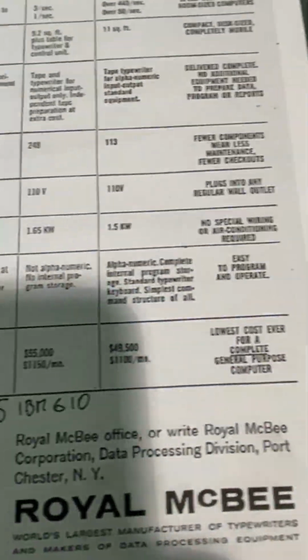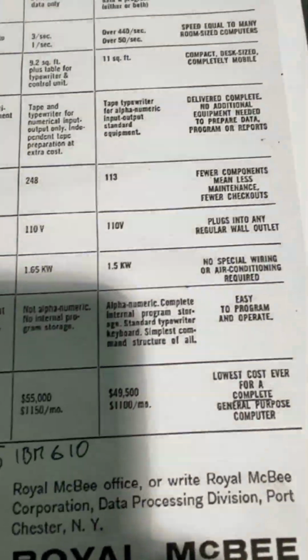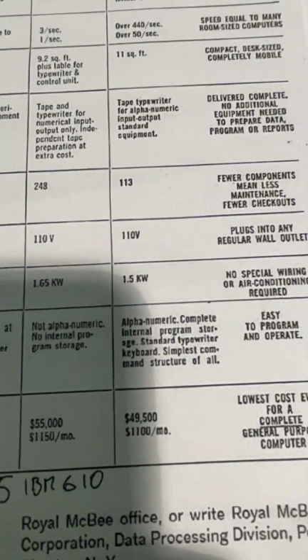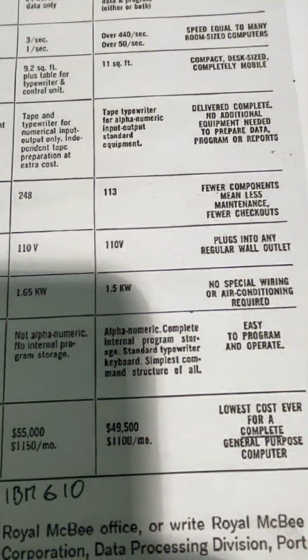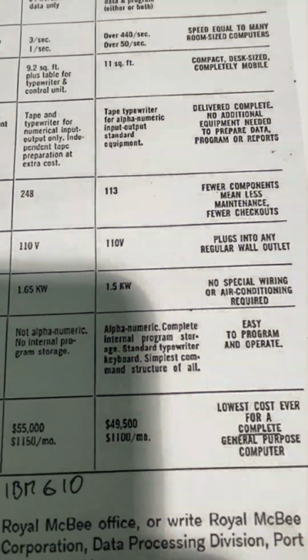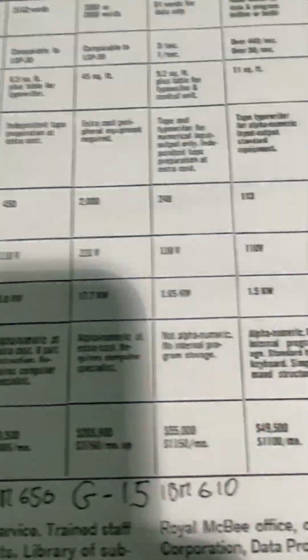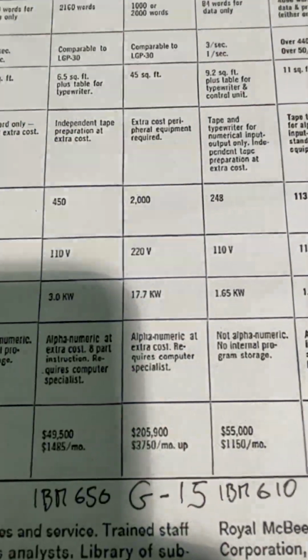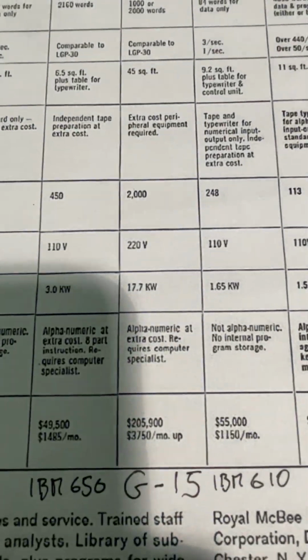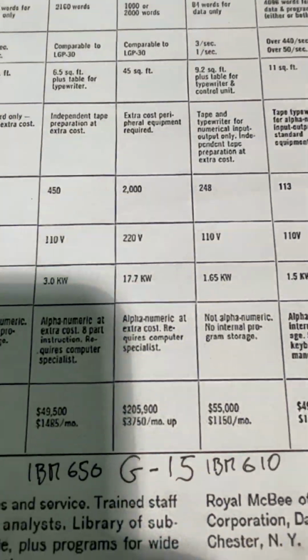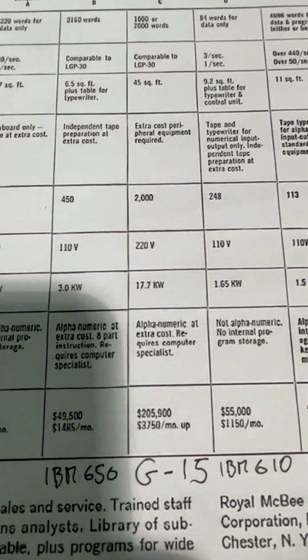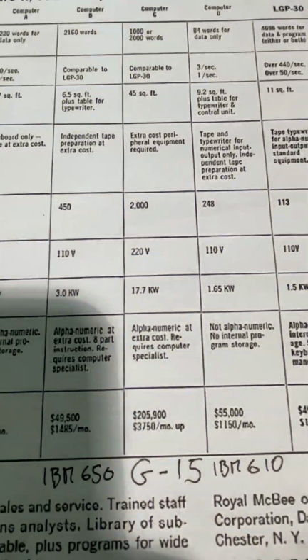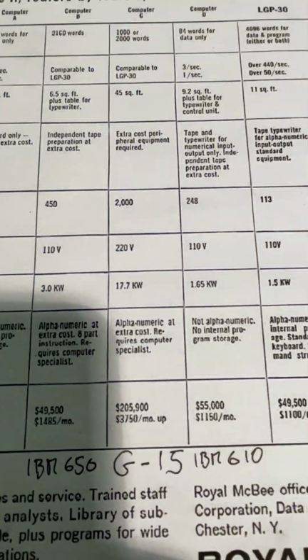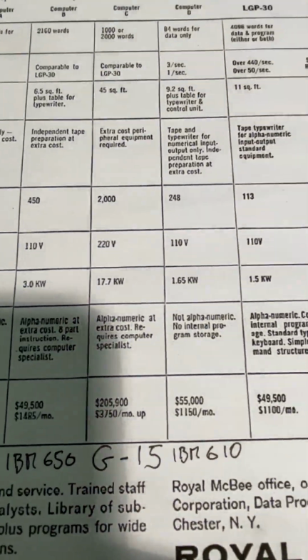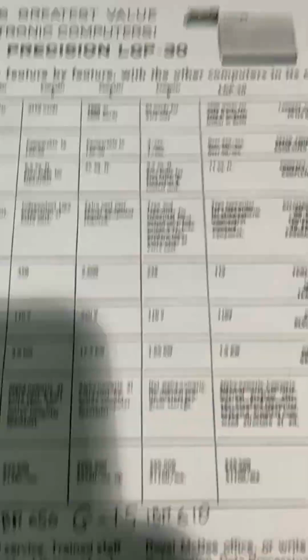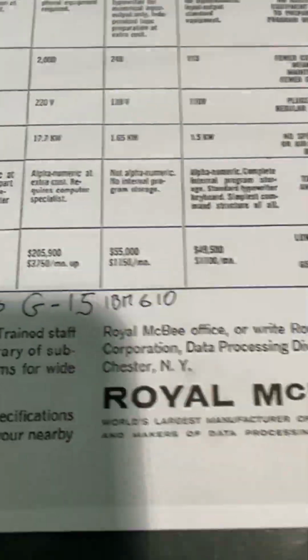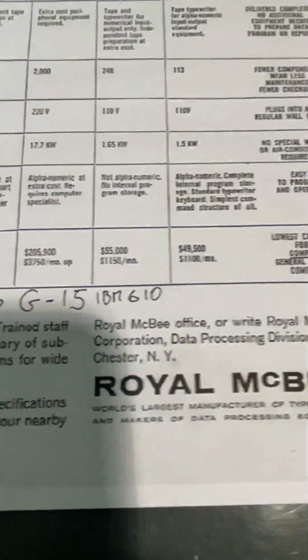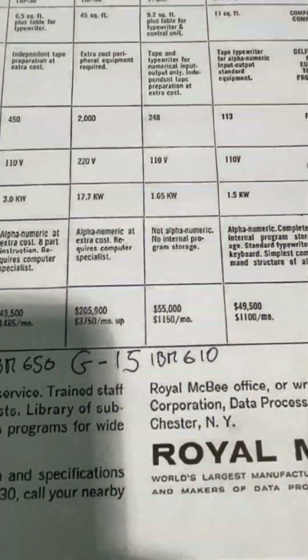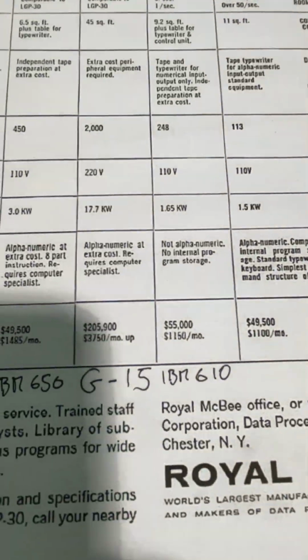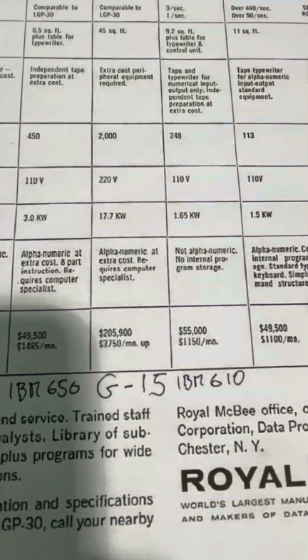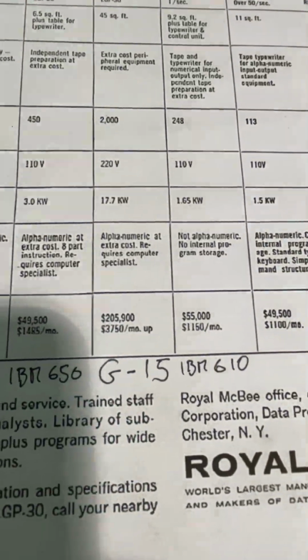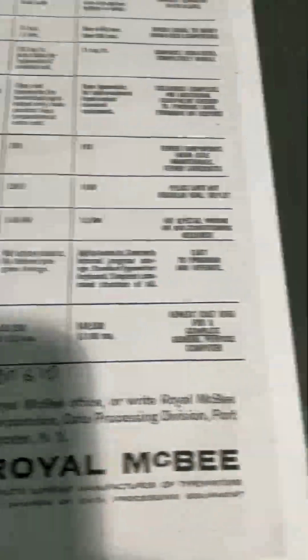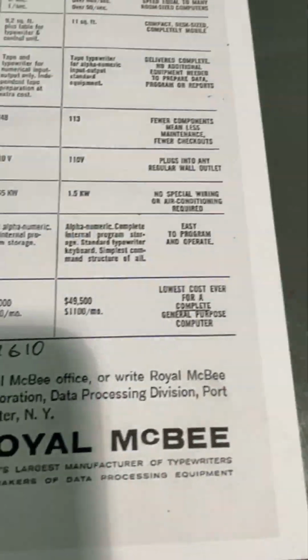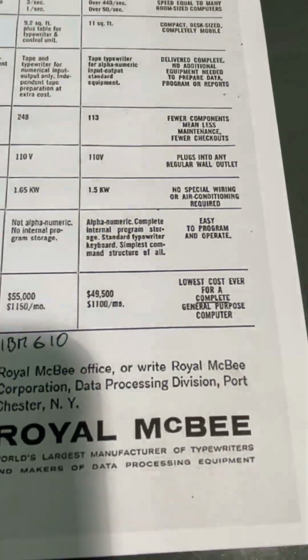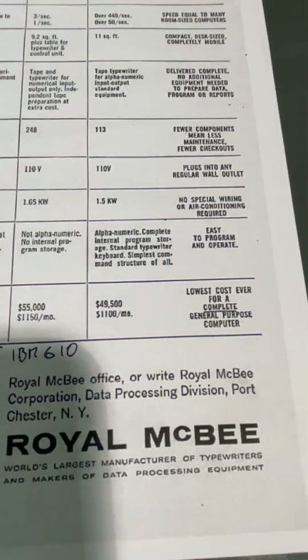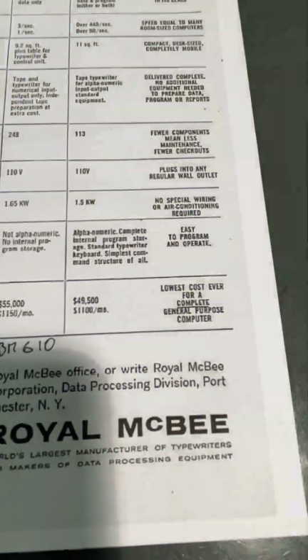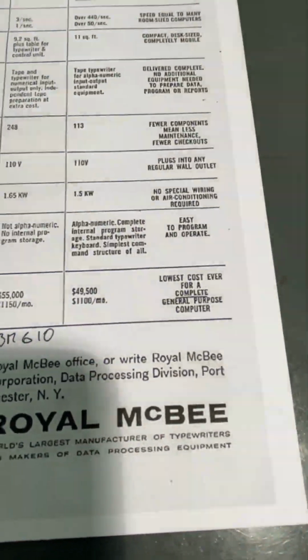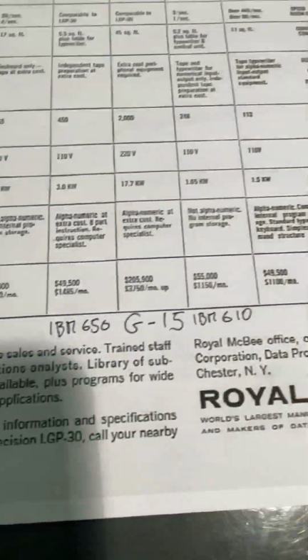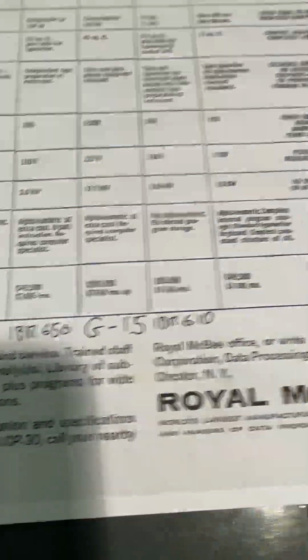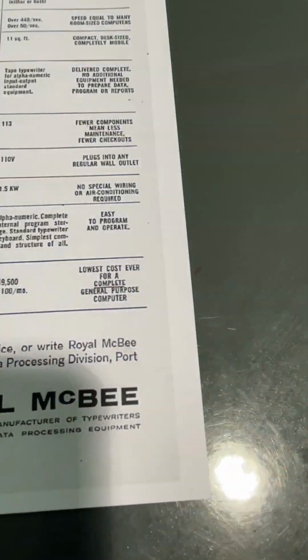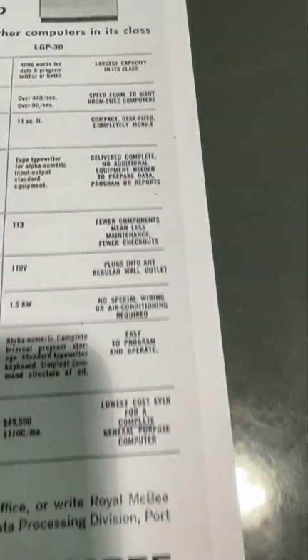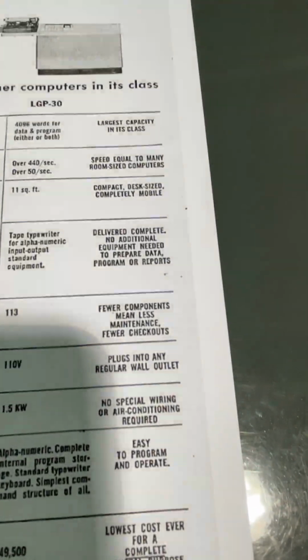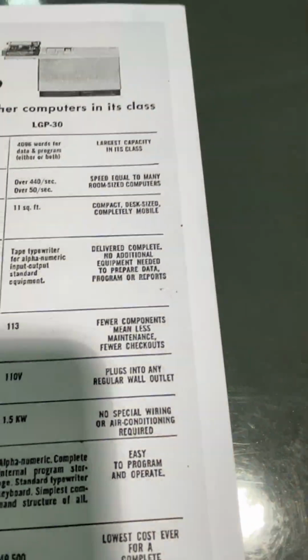Power consumption: only 1.5 kilowatts. The other thing is pulling 17 kilowatts. You look at the price — the Bendix is 200 grand, our LGP30, it's cheaper.